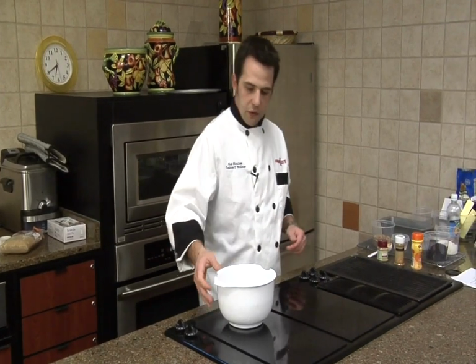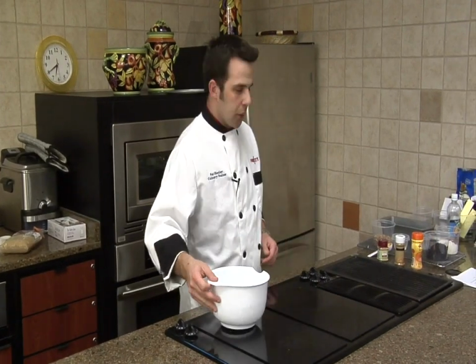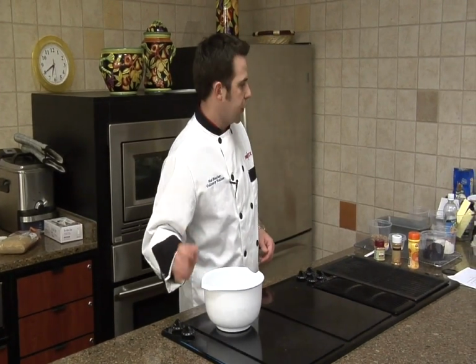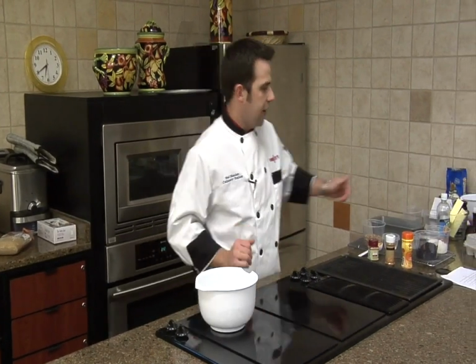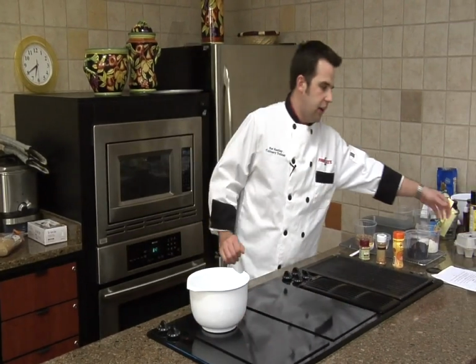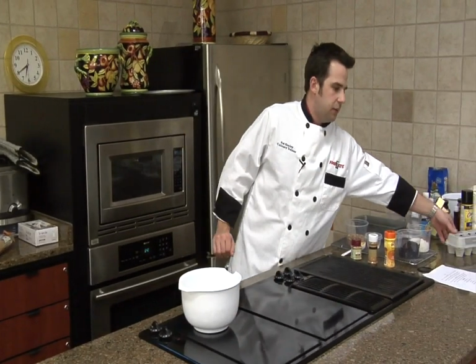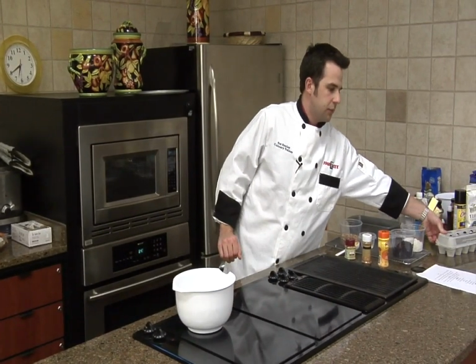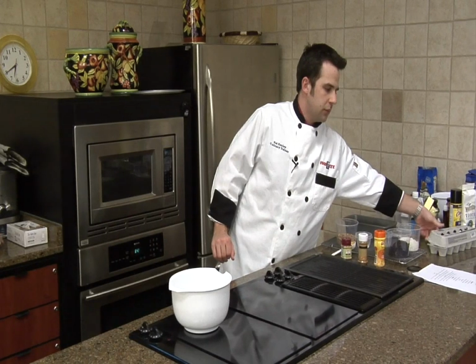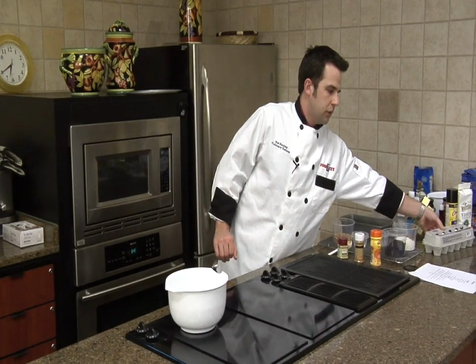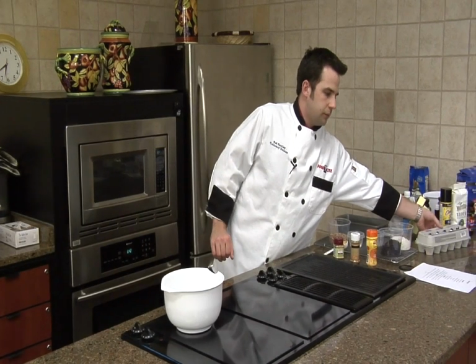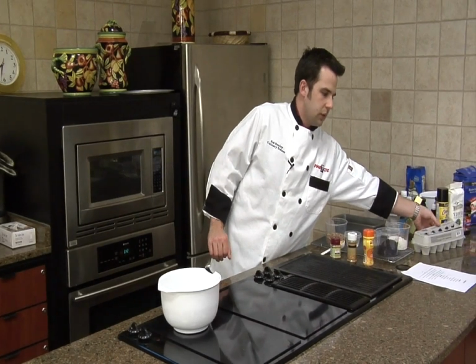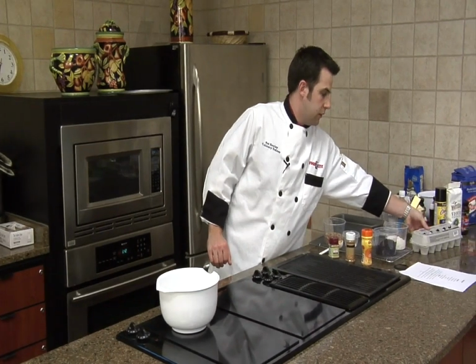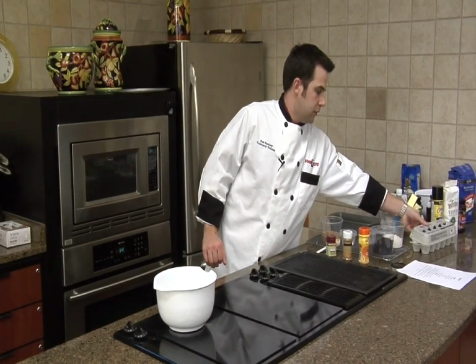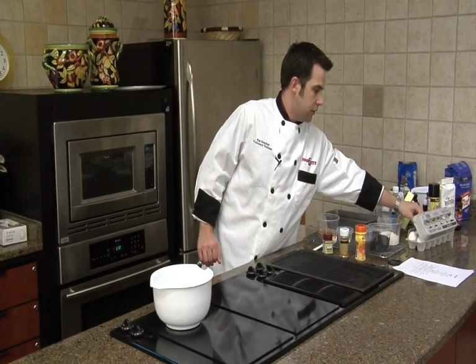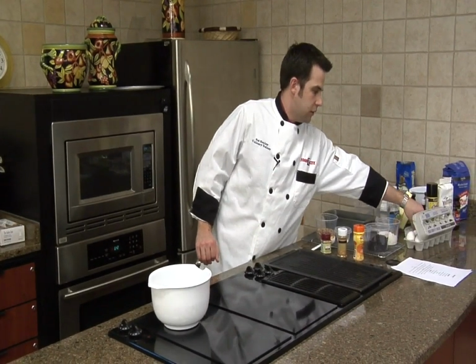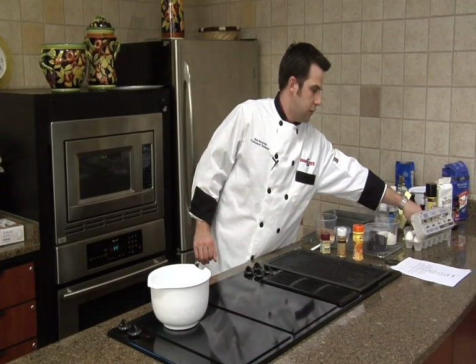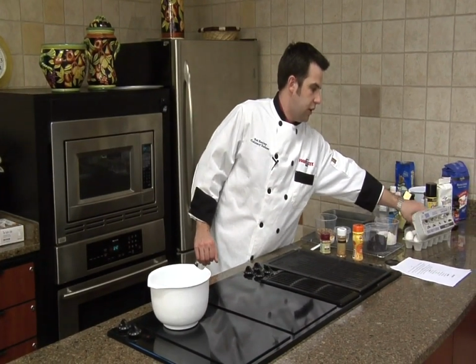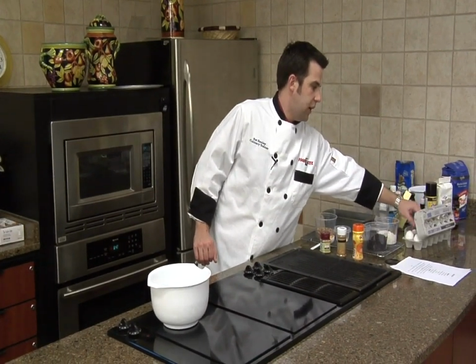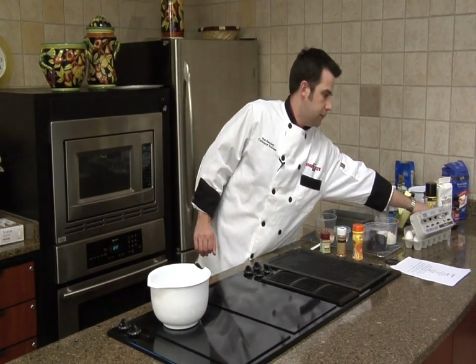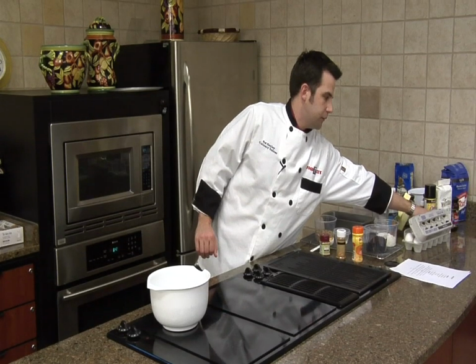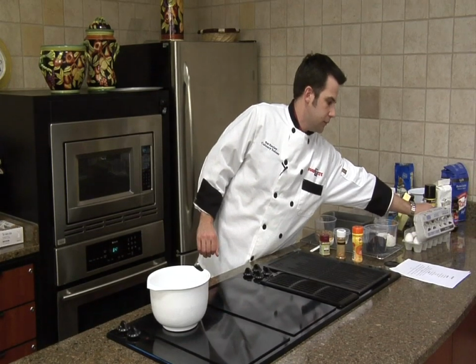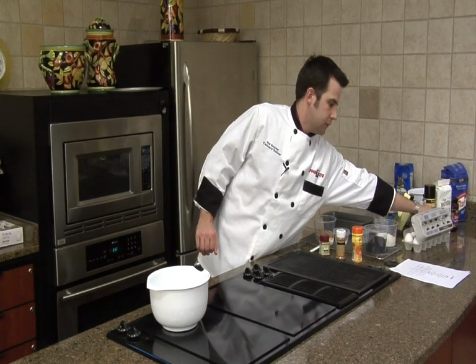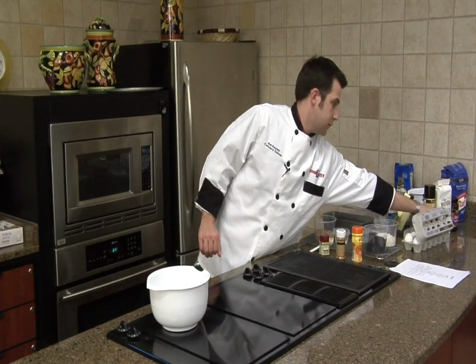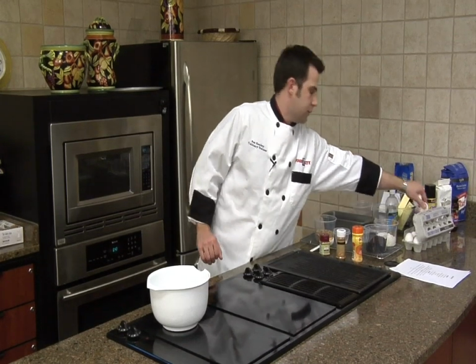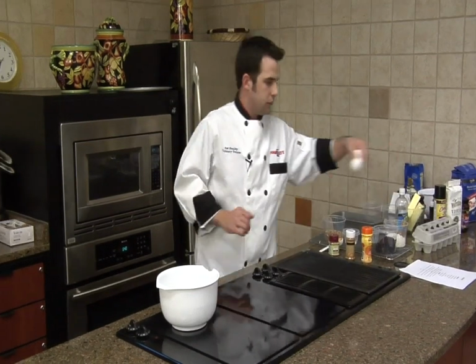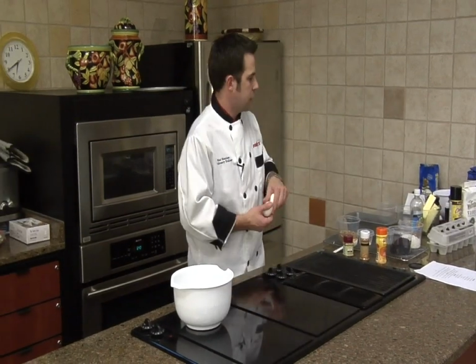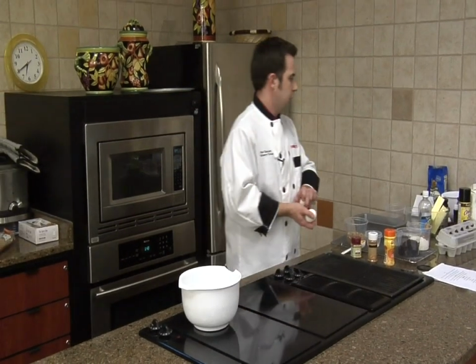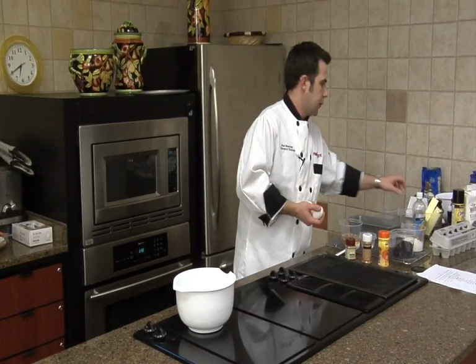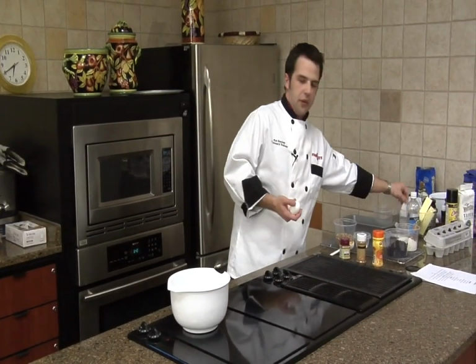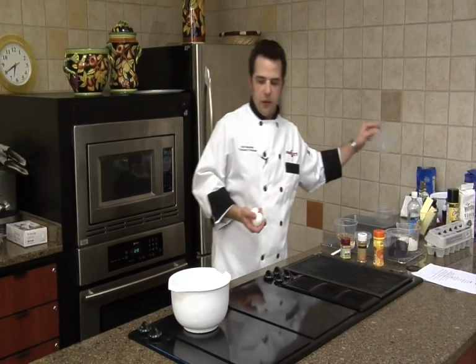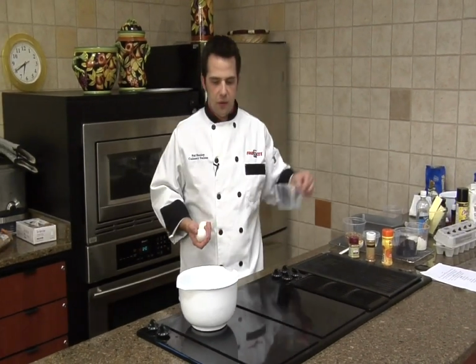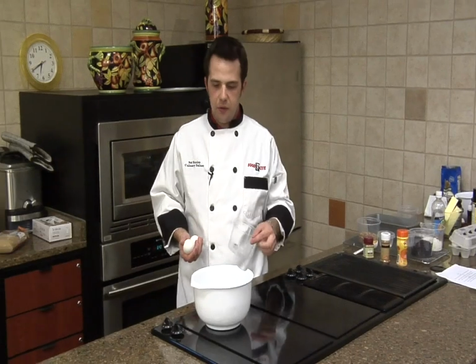So now what we're going to do is we're going to add in our eggs. You need two eggs. I'm going to use another one of these containers here.